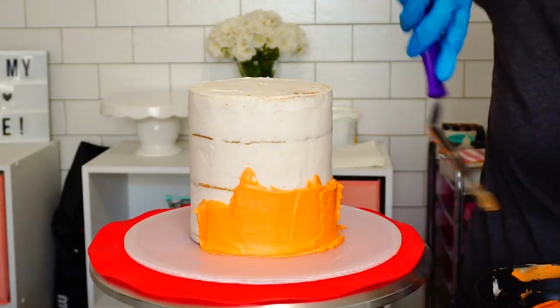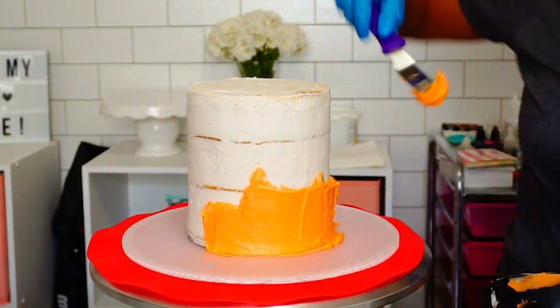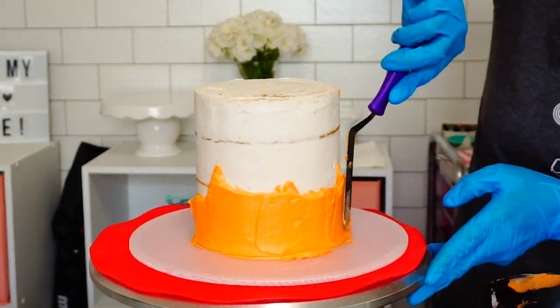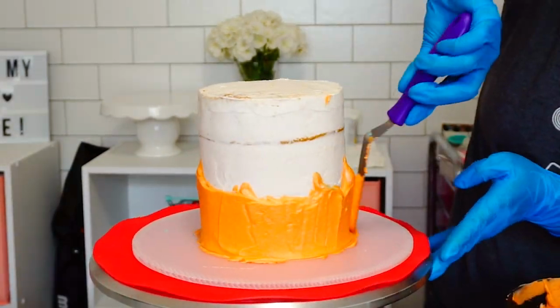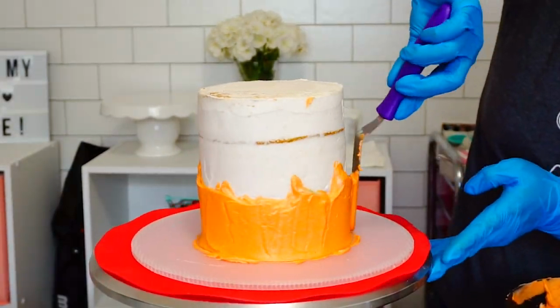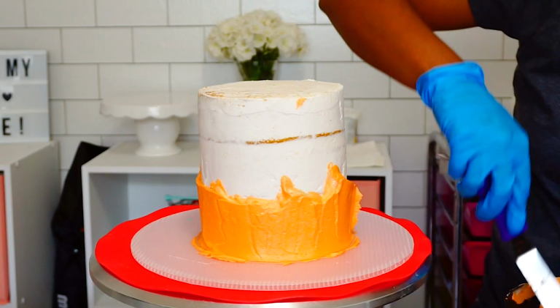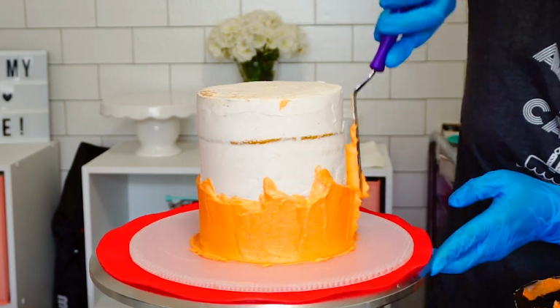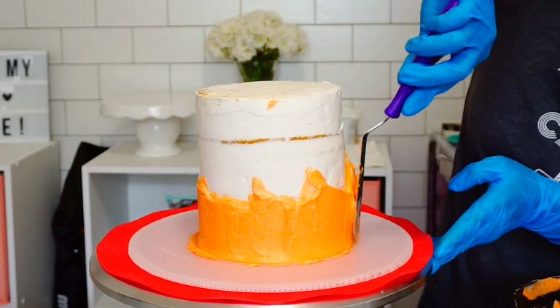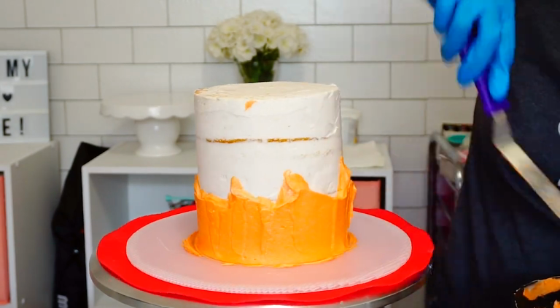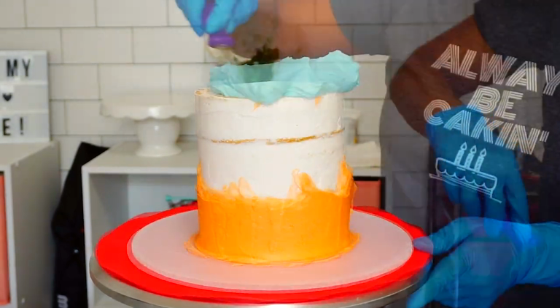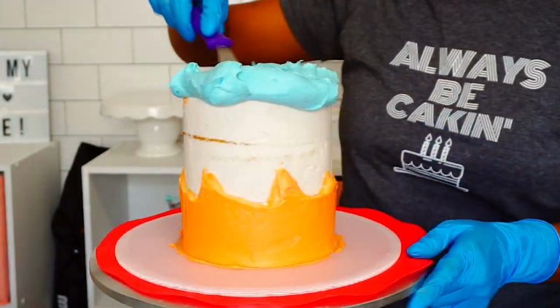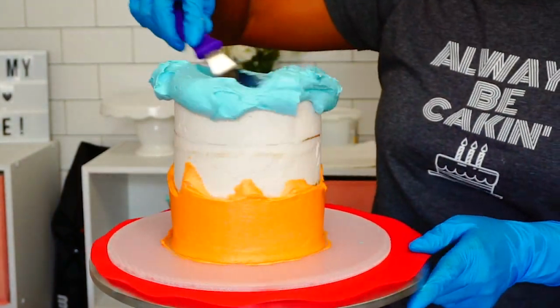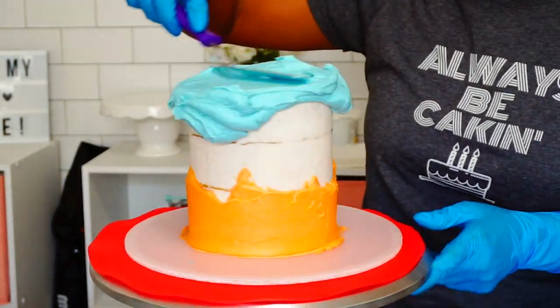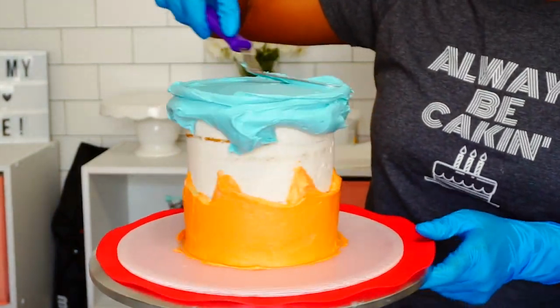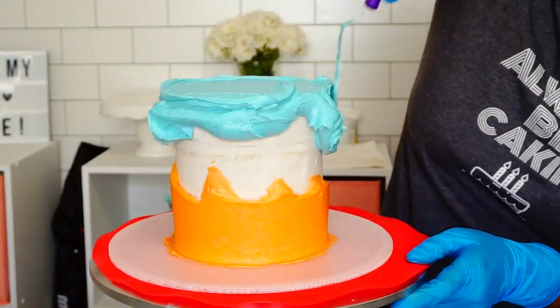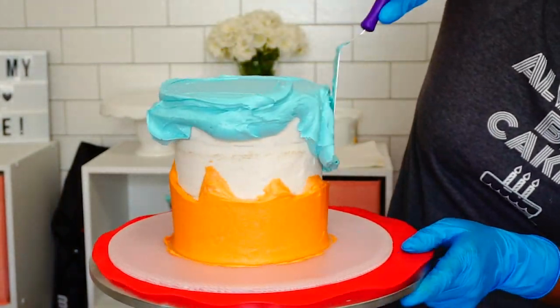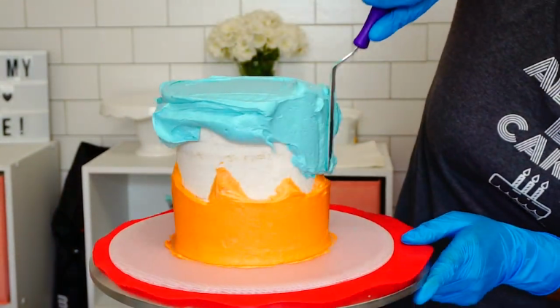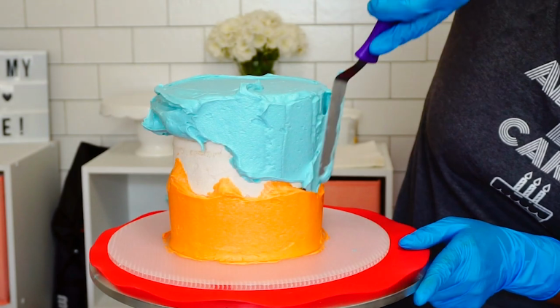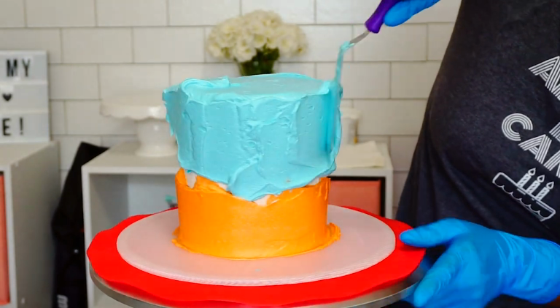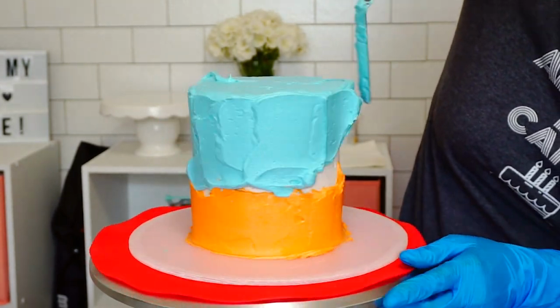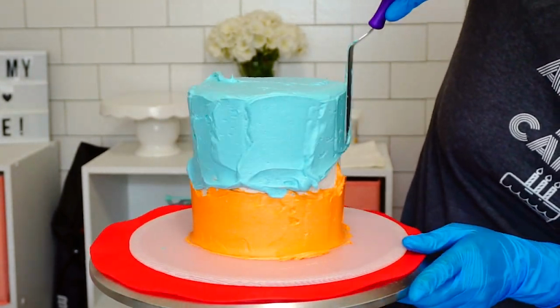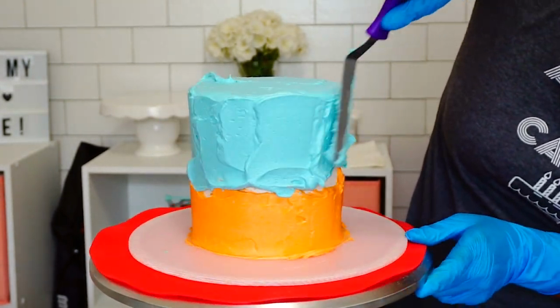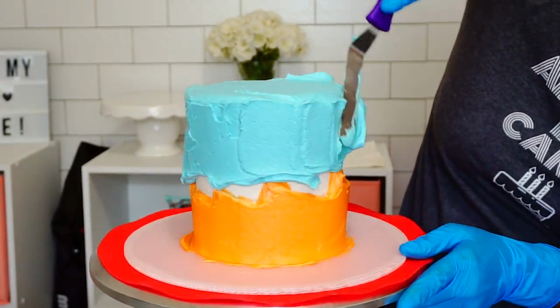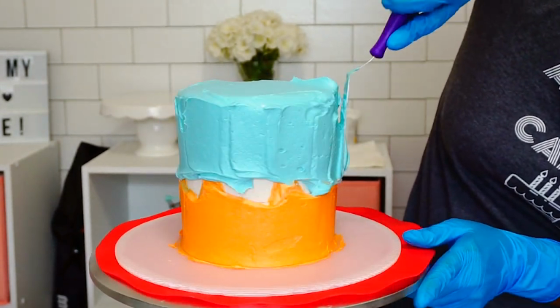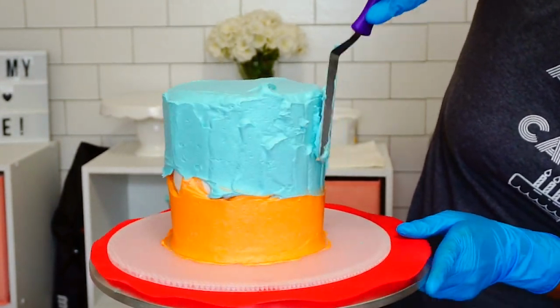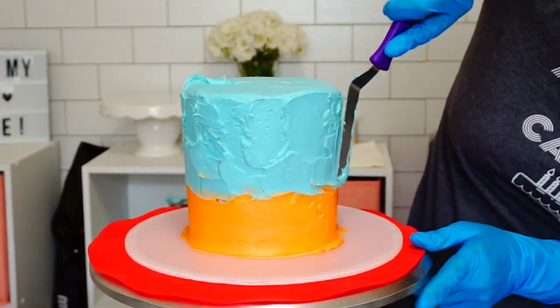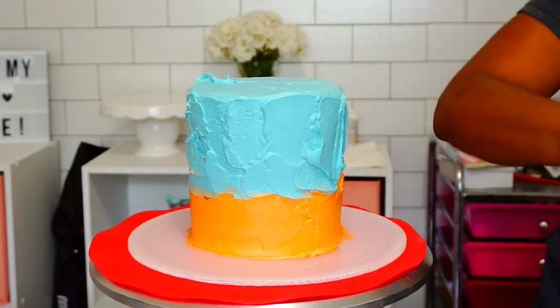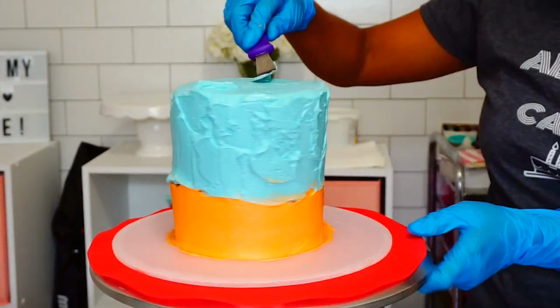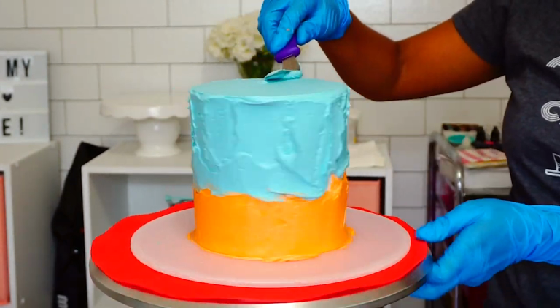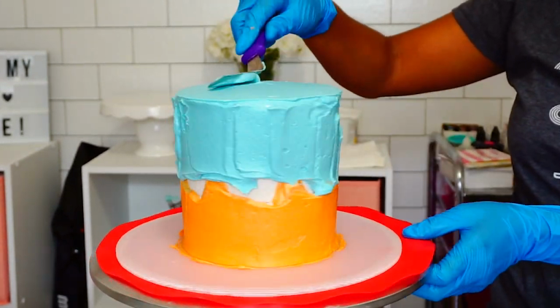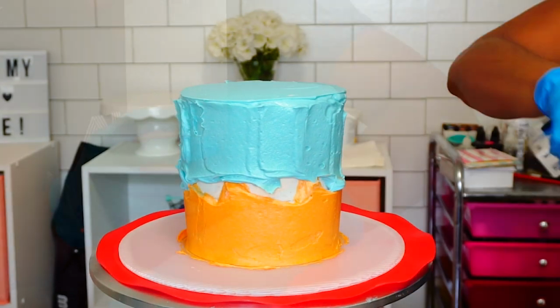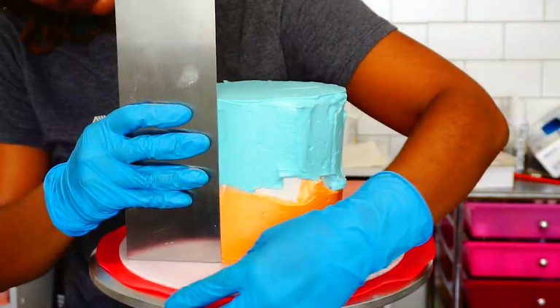On to my final coat — I decided to do an ombre buttercream for the top and bottom tiers with the colors of the Tune Squad: light blue, orange, and white.